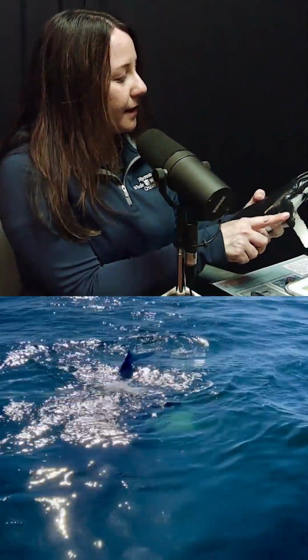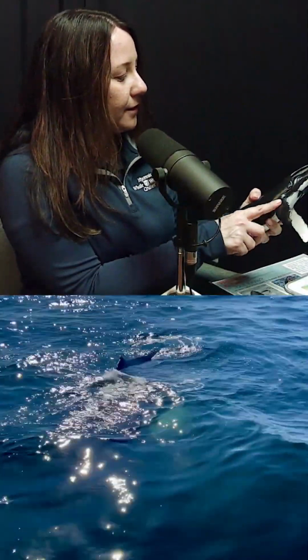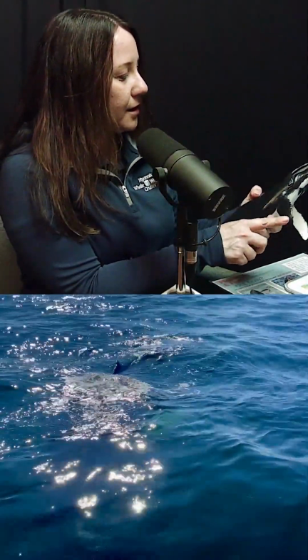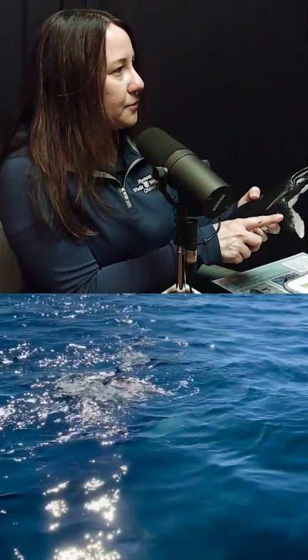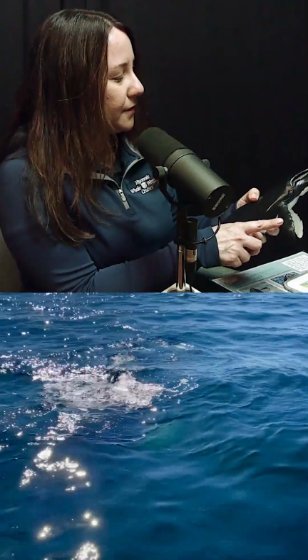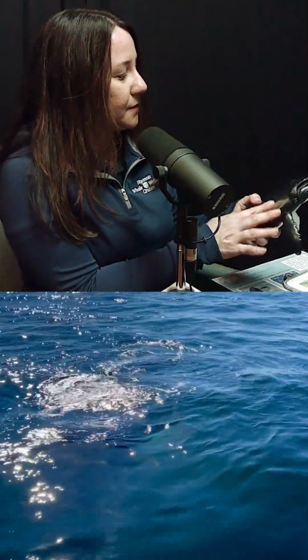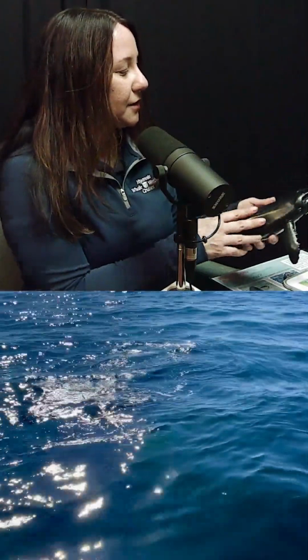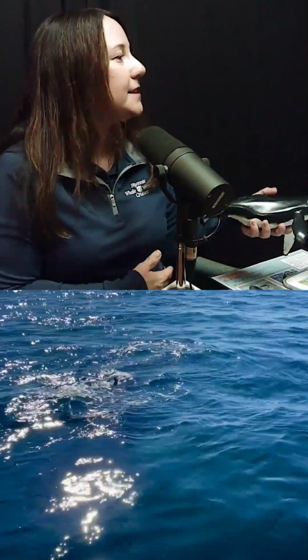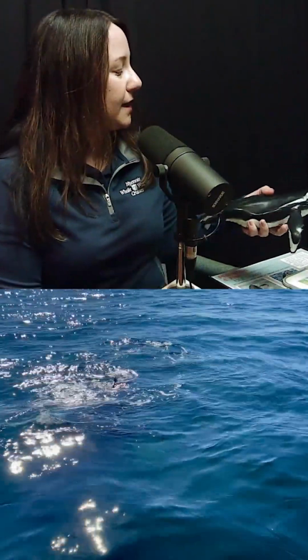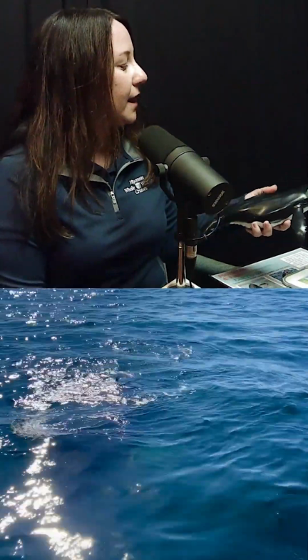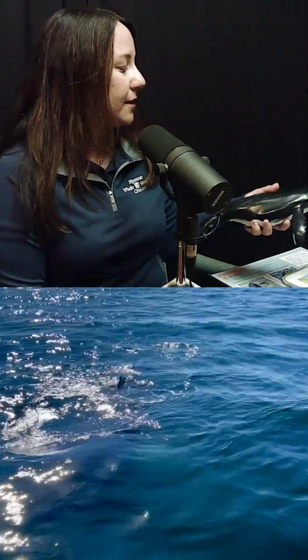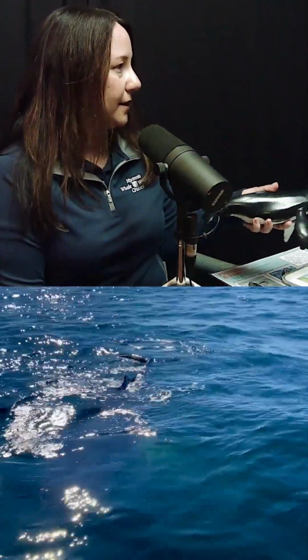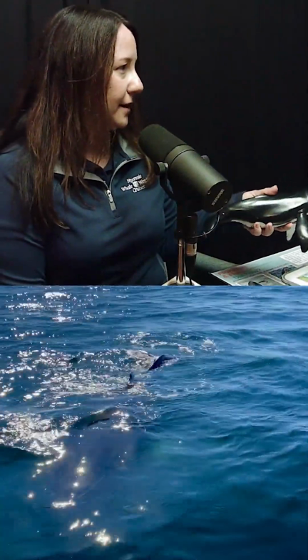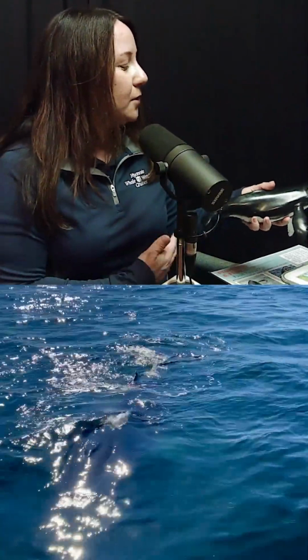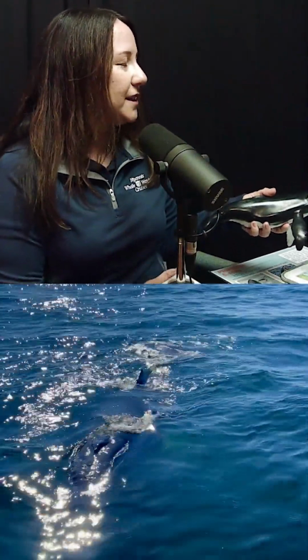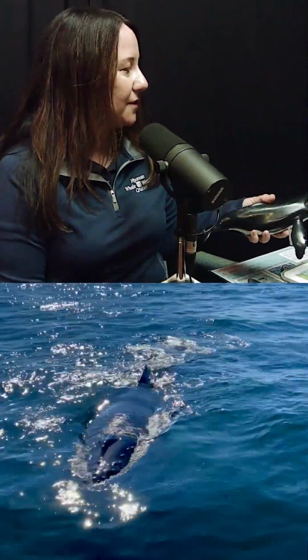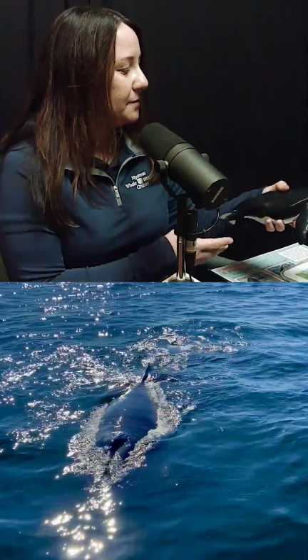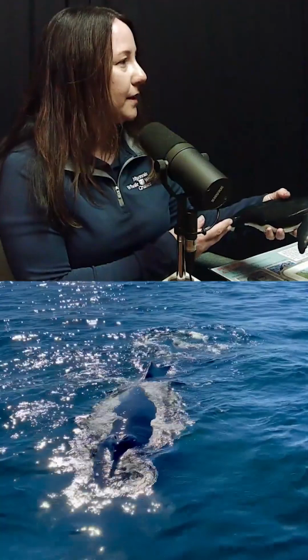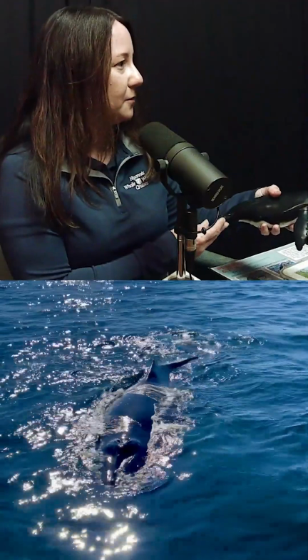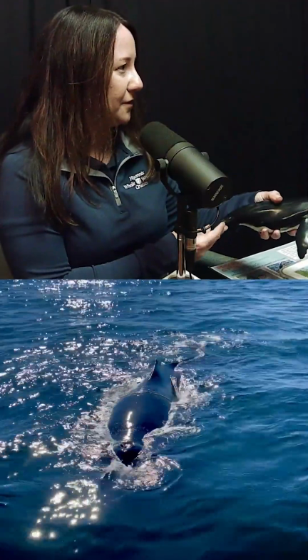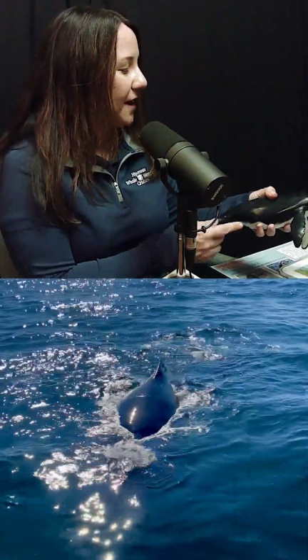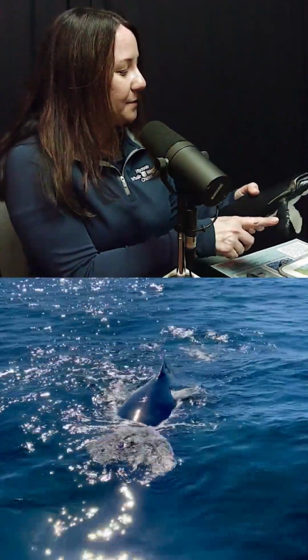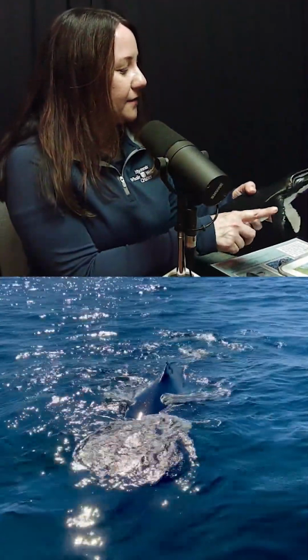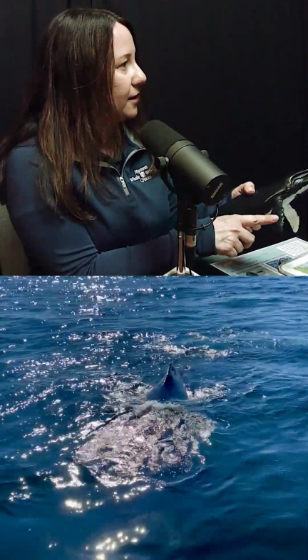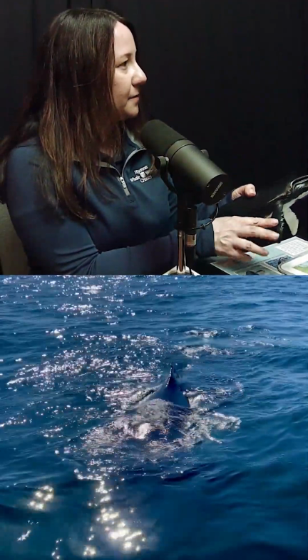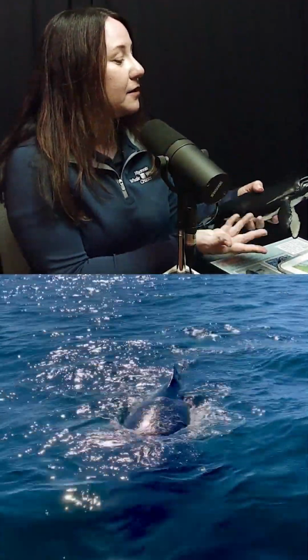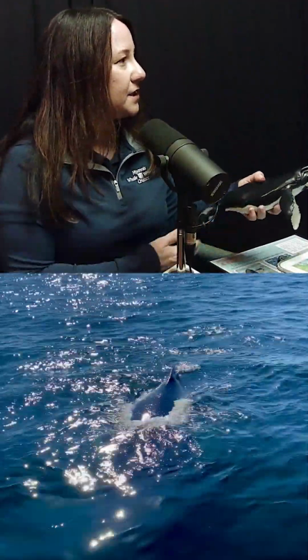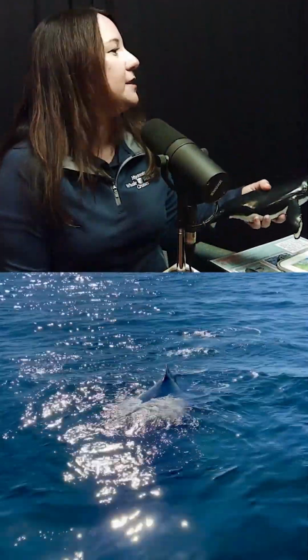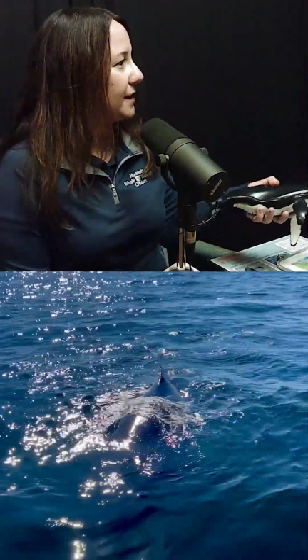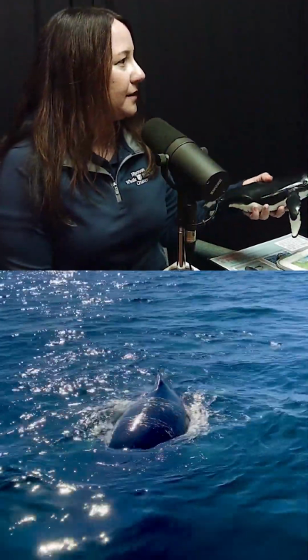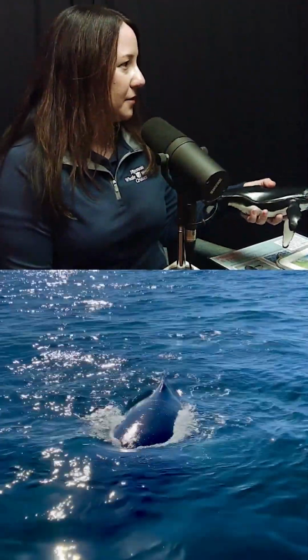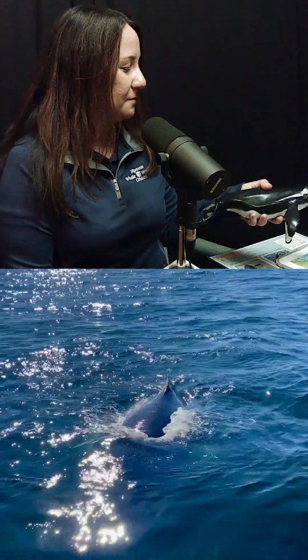And then they have these very long pectoral flippers. Their scientific name is Megaptera novaeangliae, which translates roughly to 'big-winged New Englander.' That's because of these long flippers — they're the largest appendage of any animal in the animal kingdom.